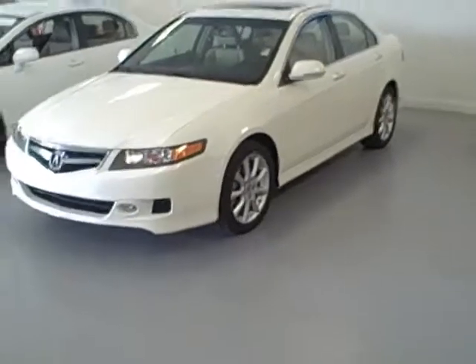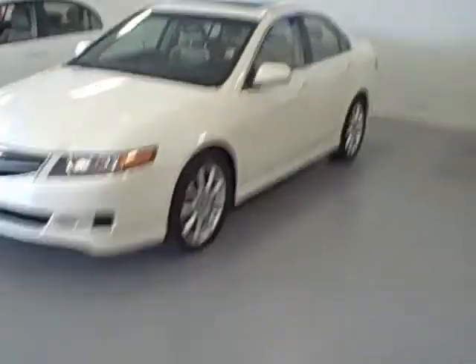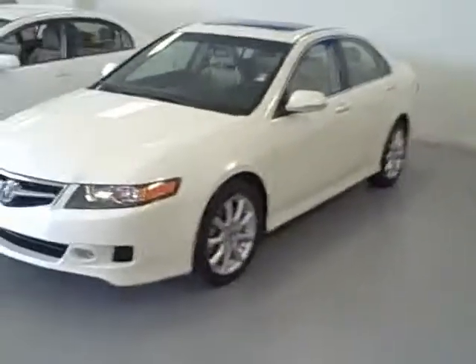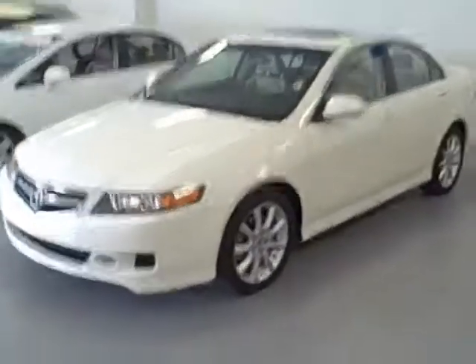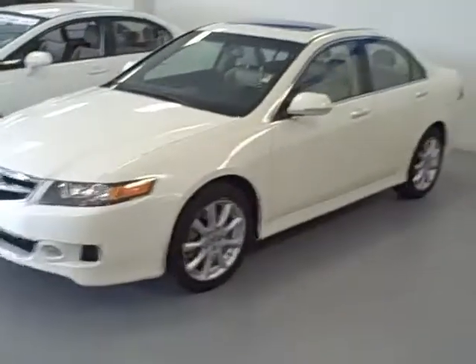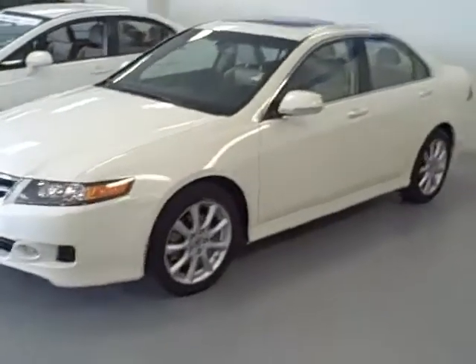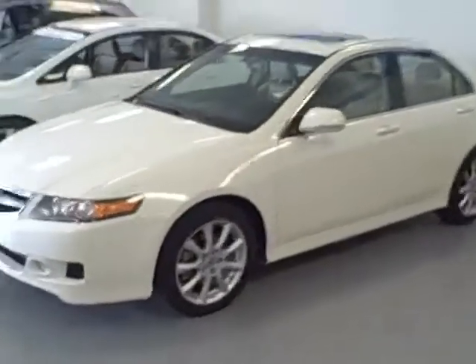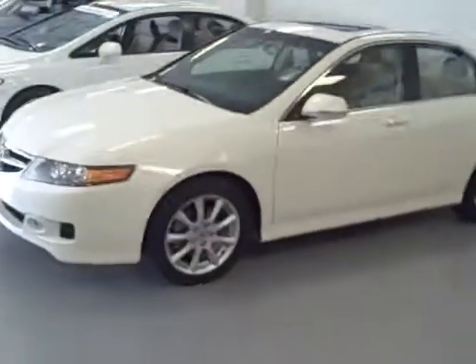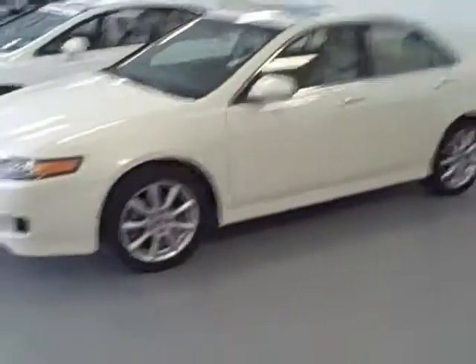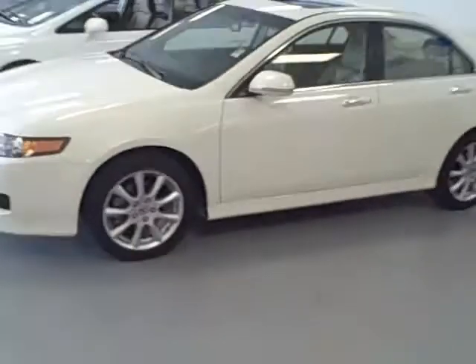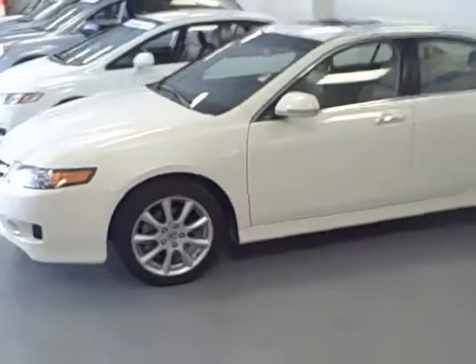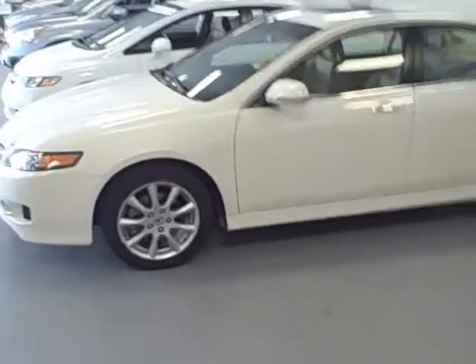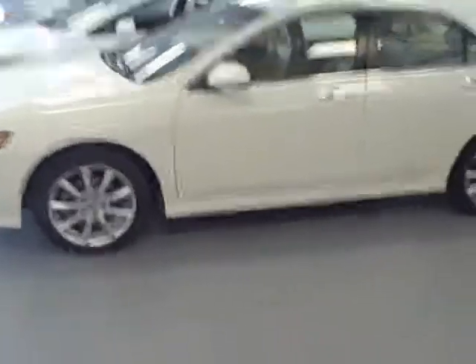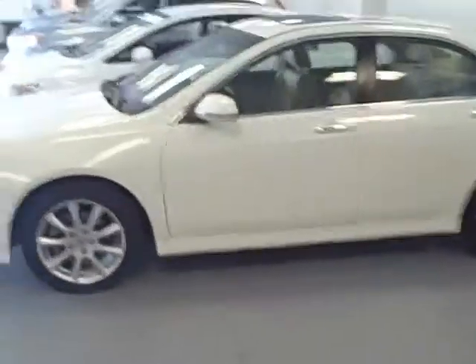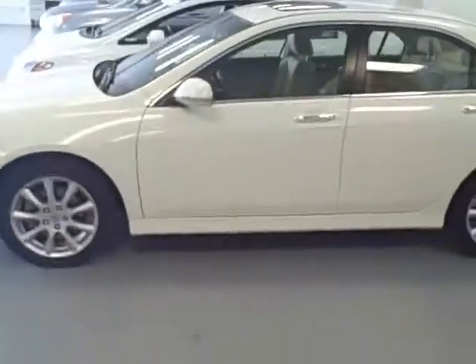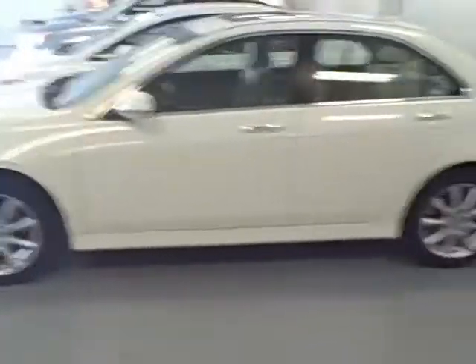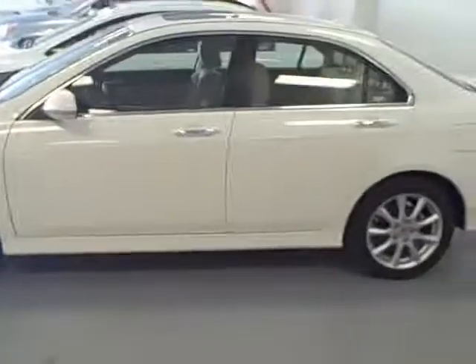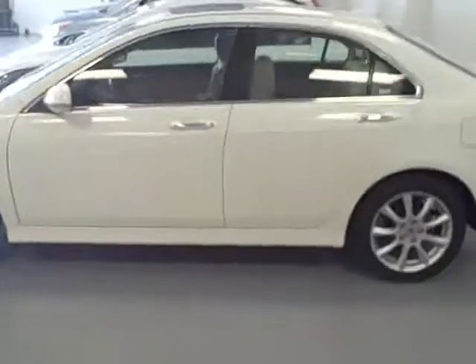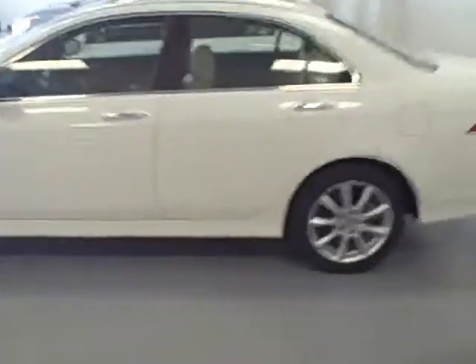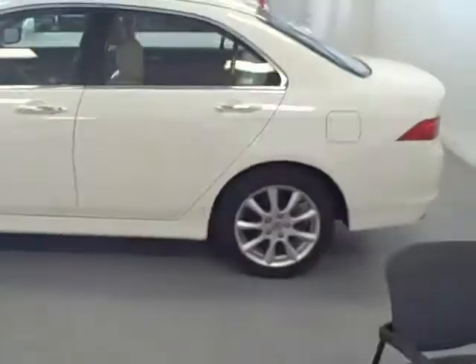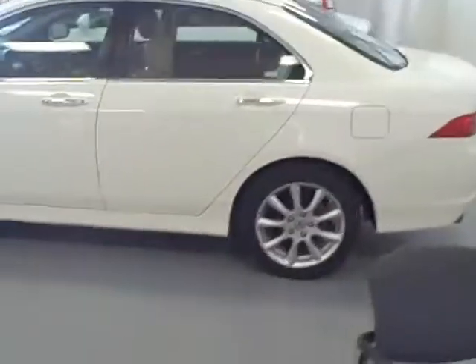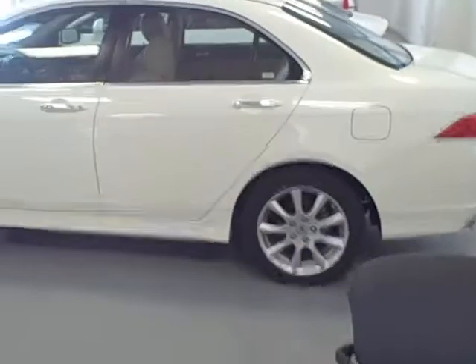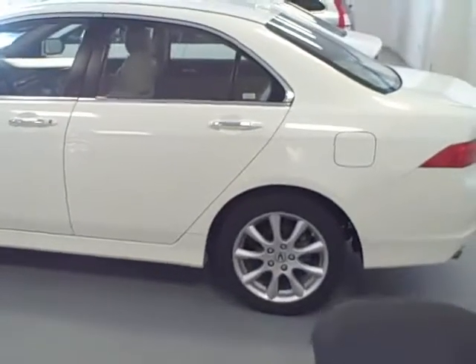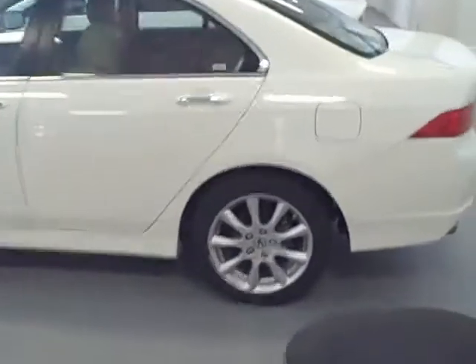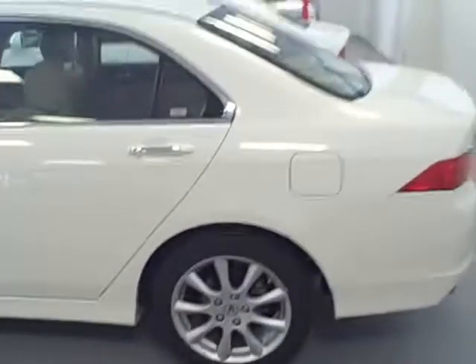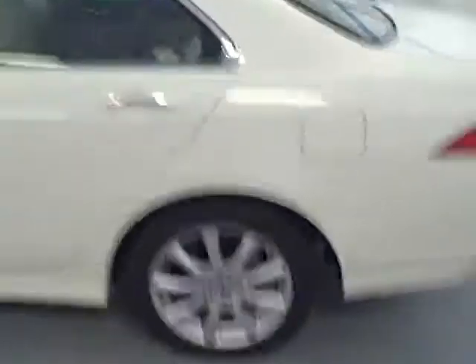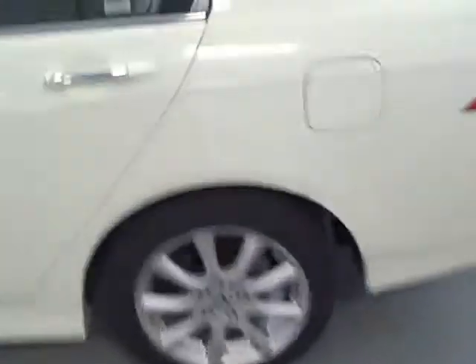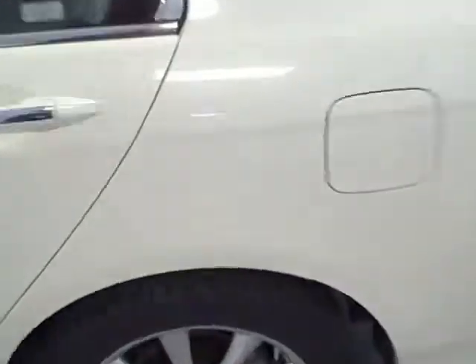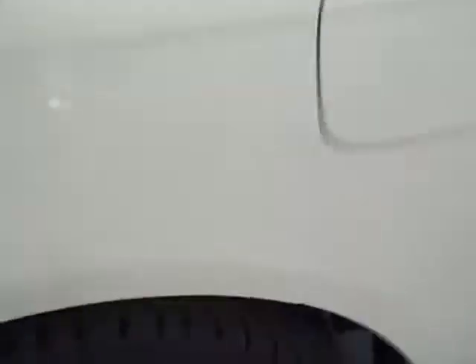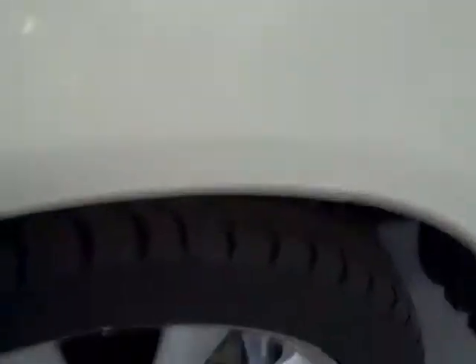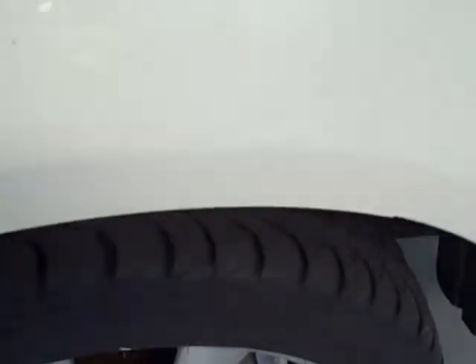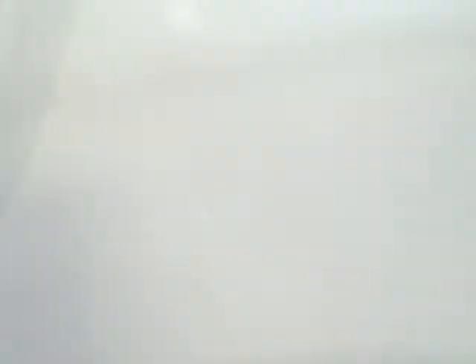Hey Robin. This is the Acura we talked about on the phone earlier. It is a TSX with alloy wheels. It's got great tires on it.